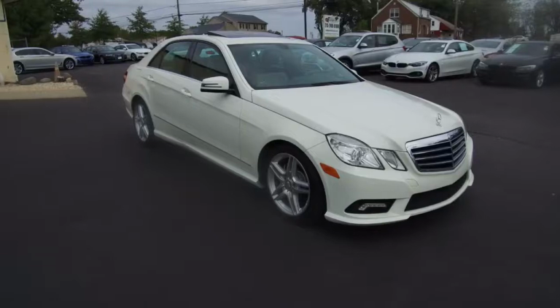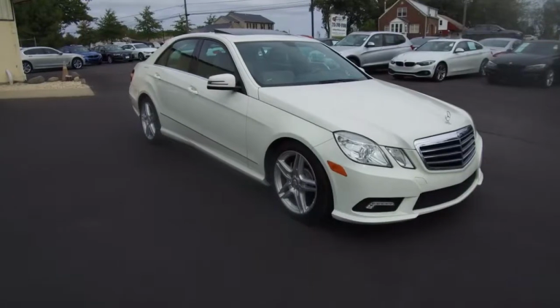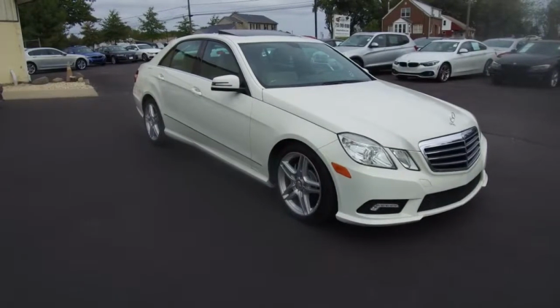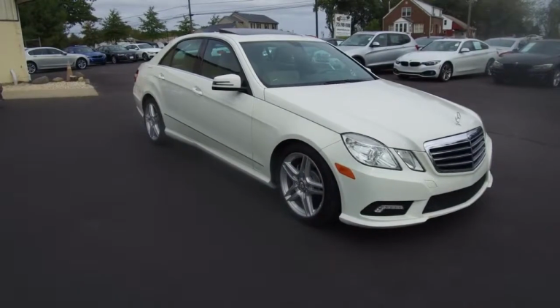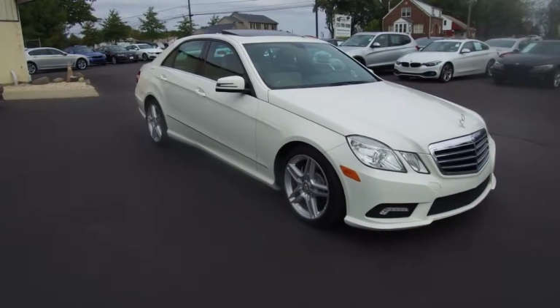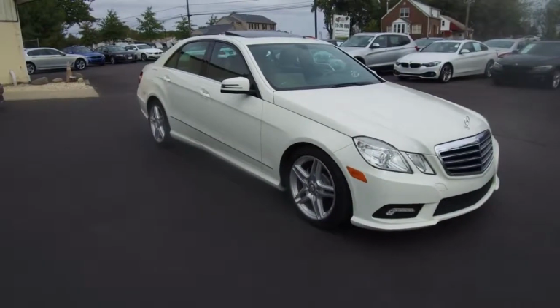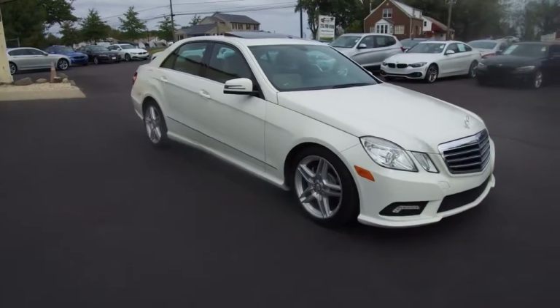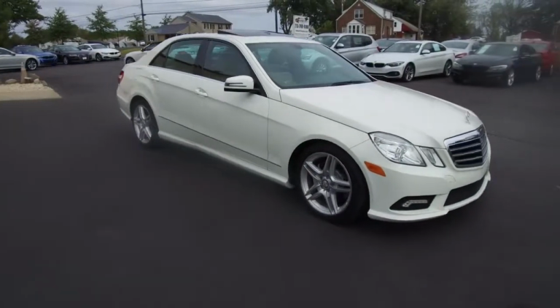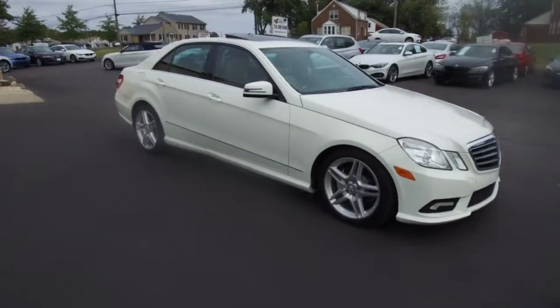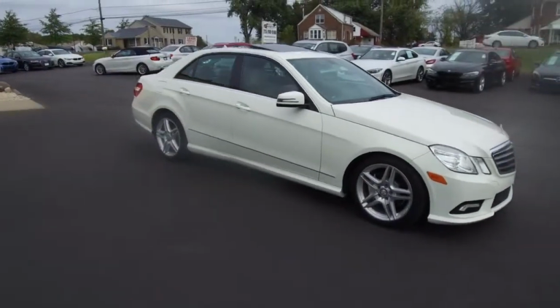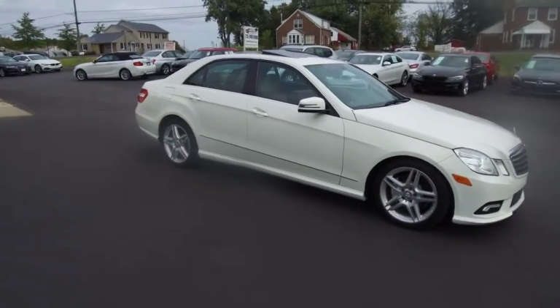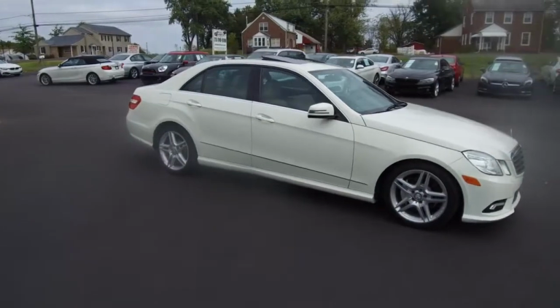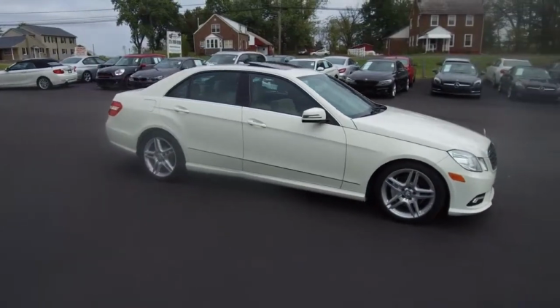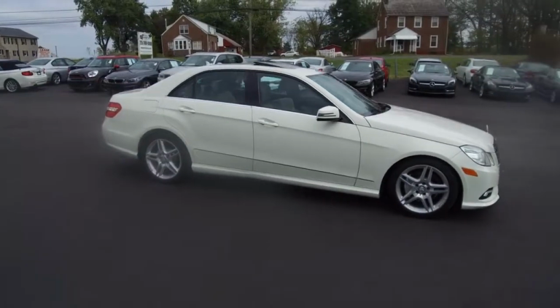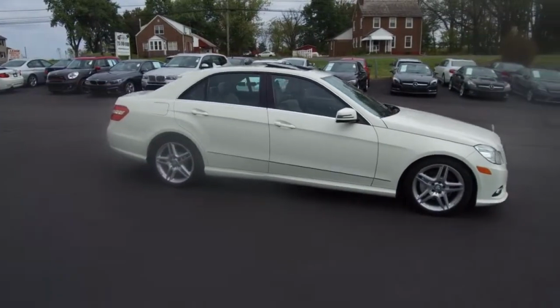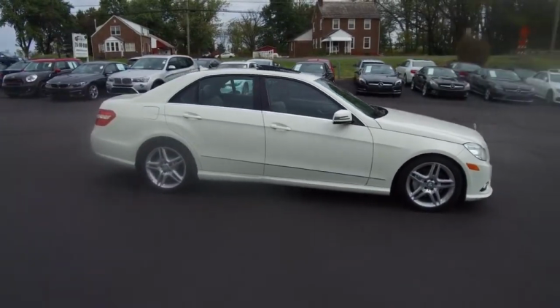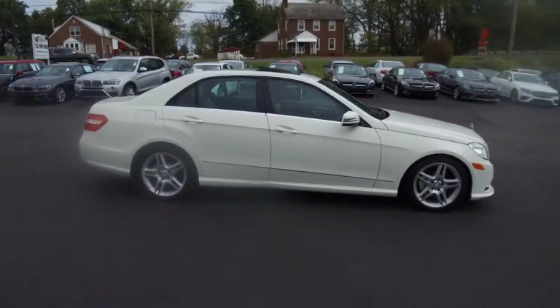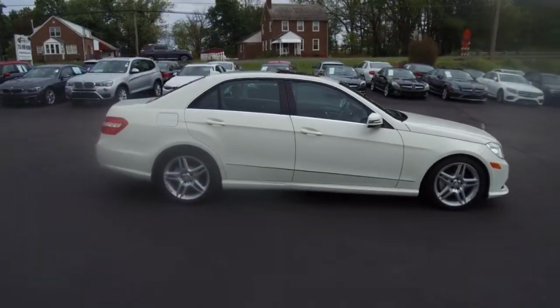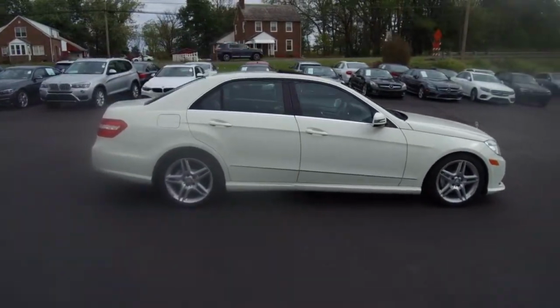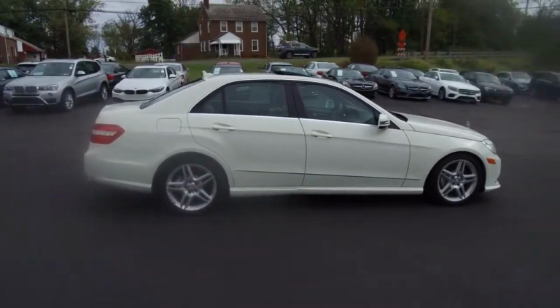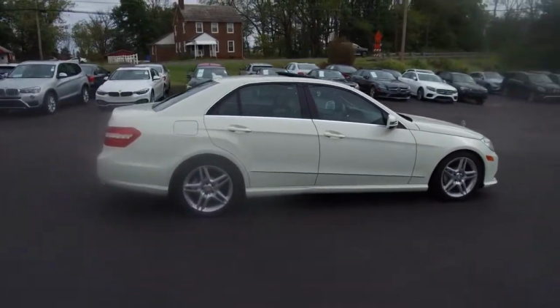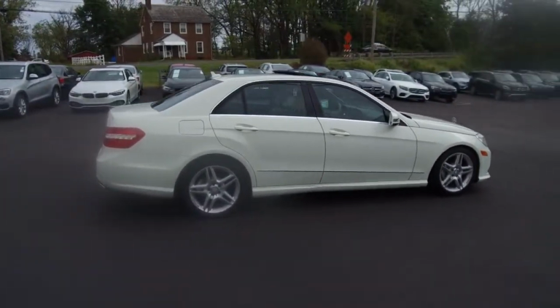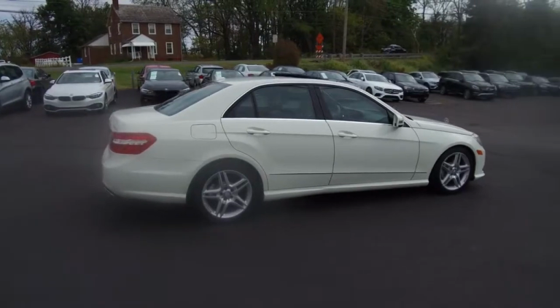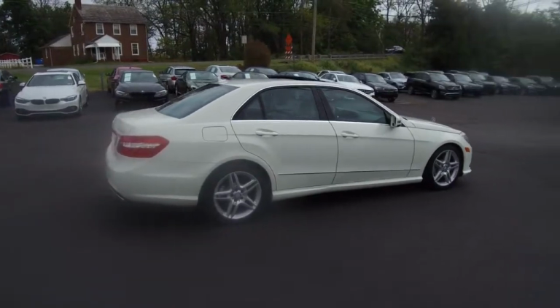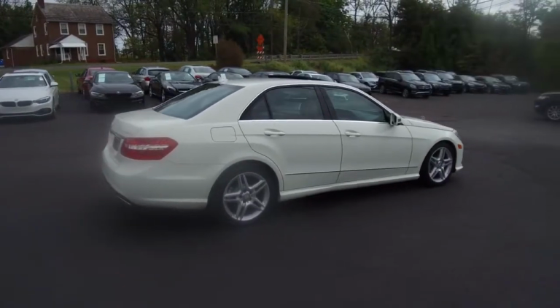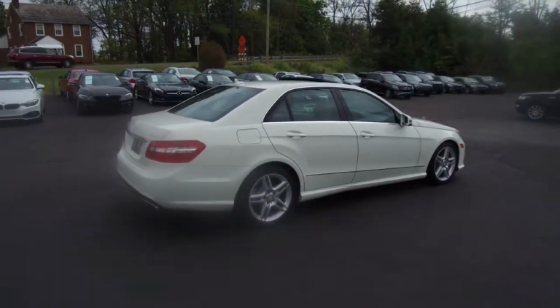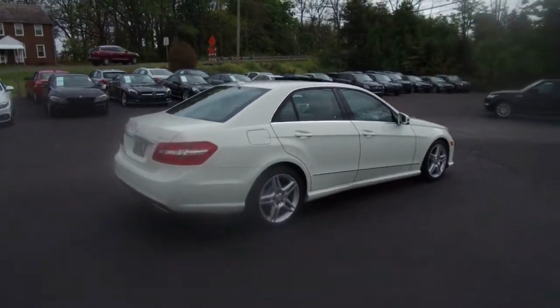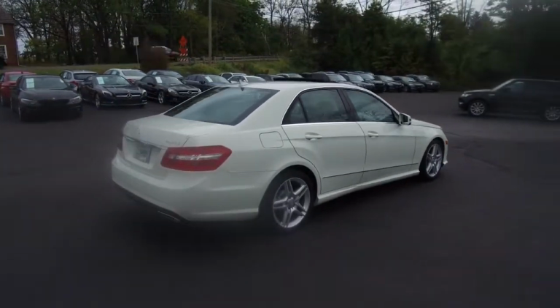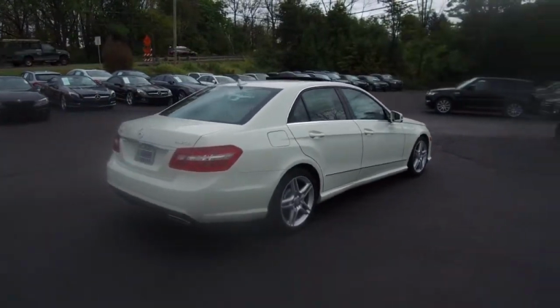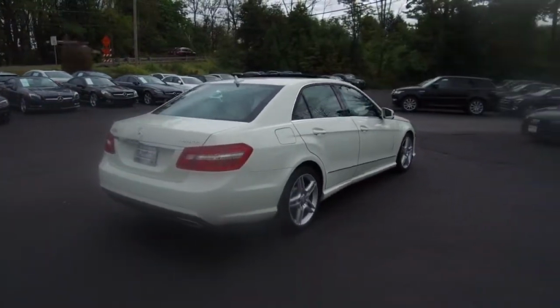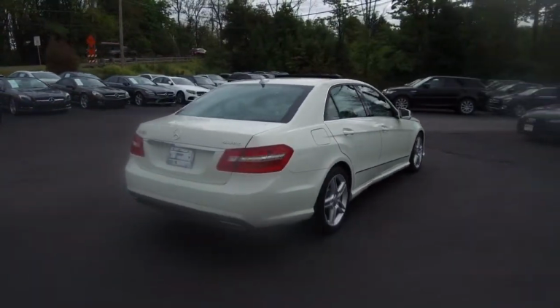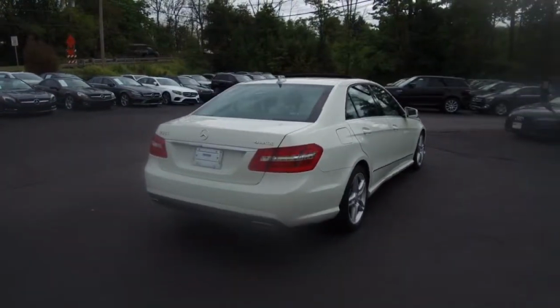Hey, we're here today at Imports4Less talking about a recent addition to our inventory. This here is a 2011 Mercedes-Benz E350. It's a 4MATIC all-wheel drive model, white on the exterior with the tan interior, and the vehicle currently has 87,000 miles on it.